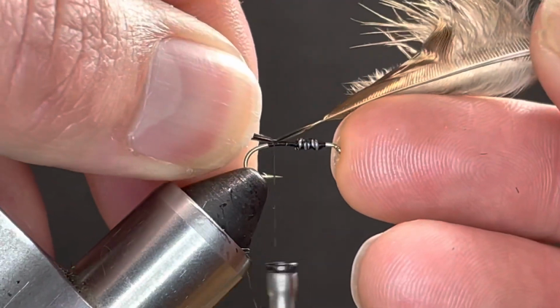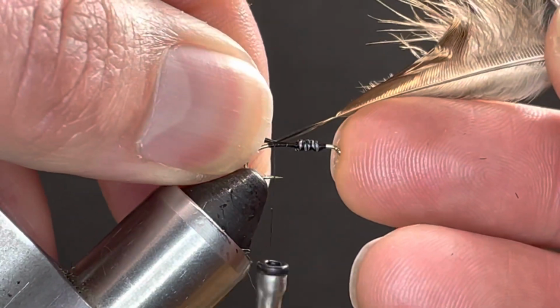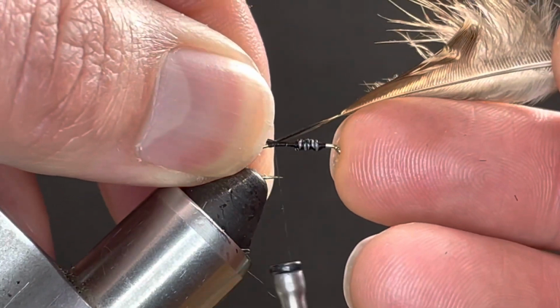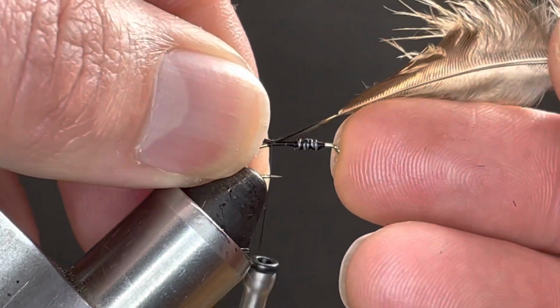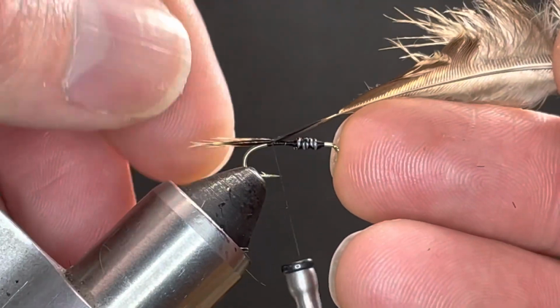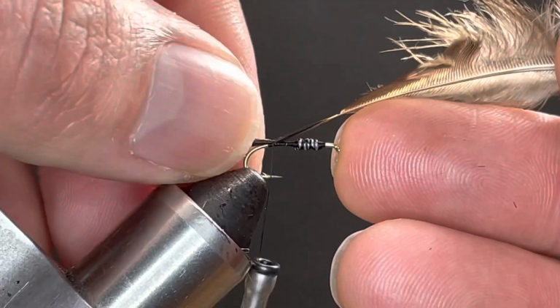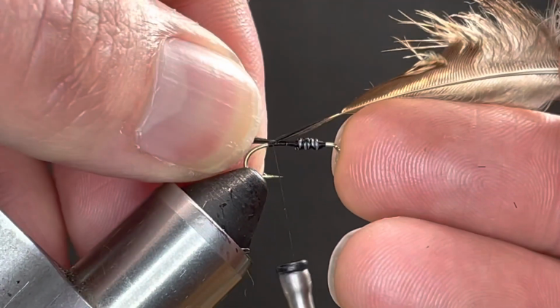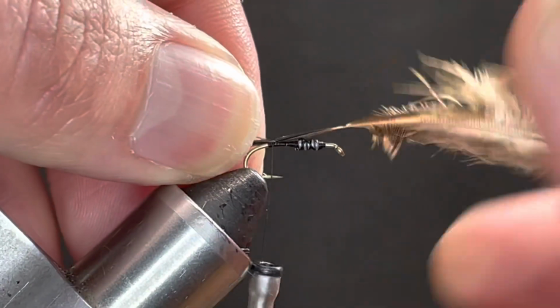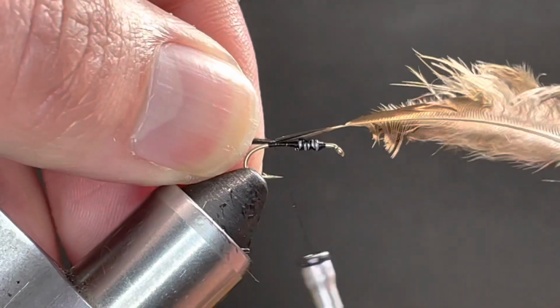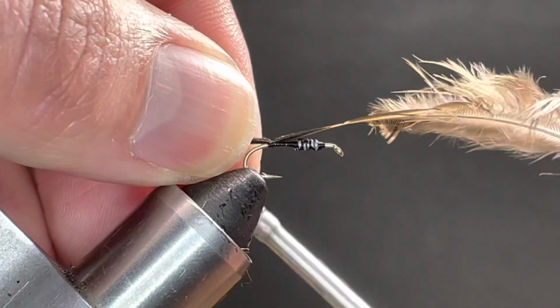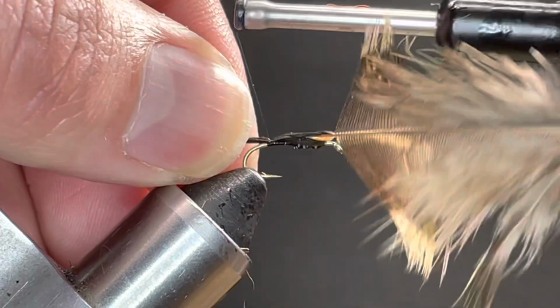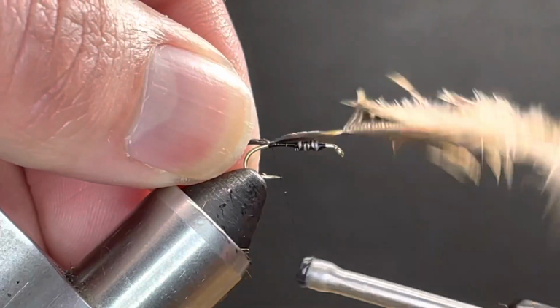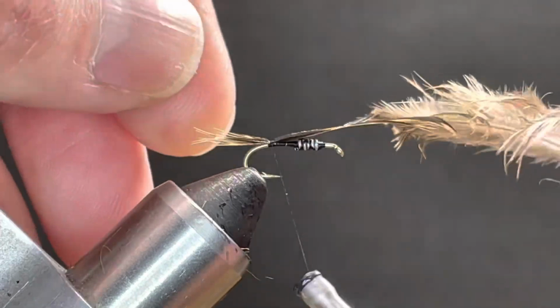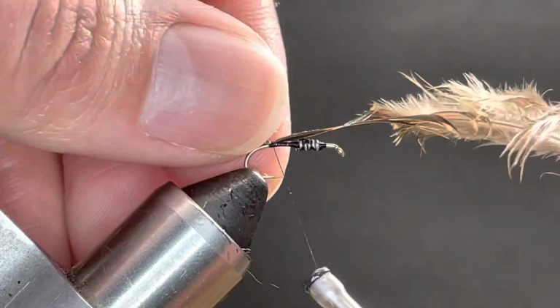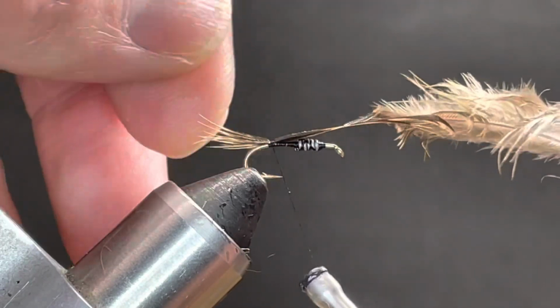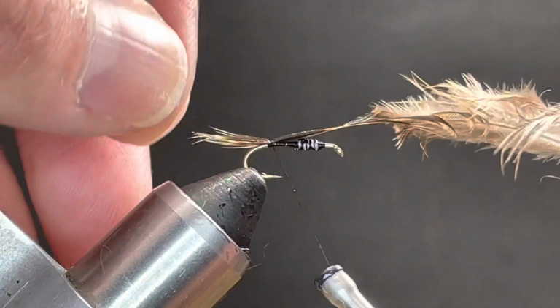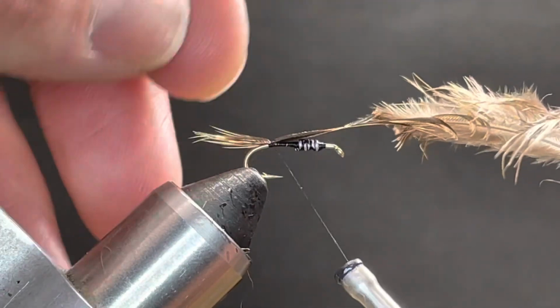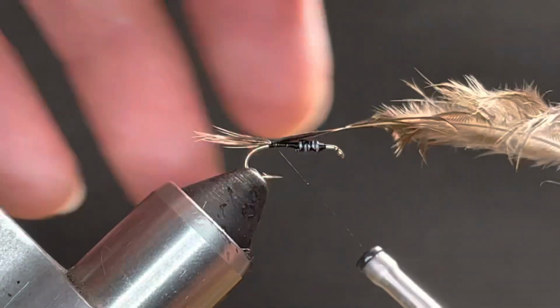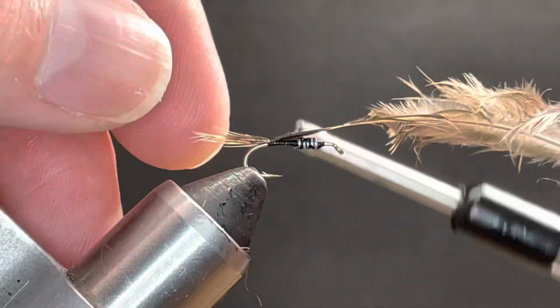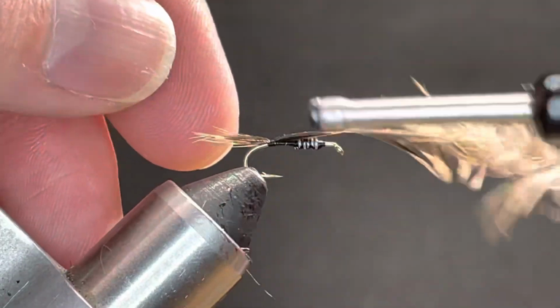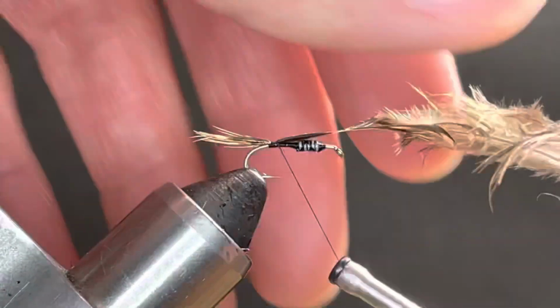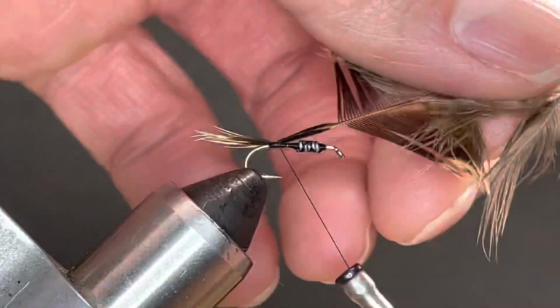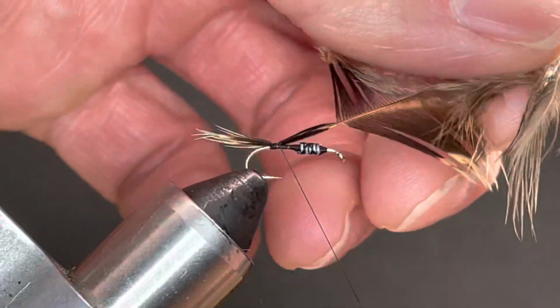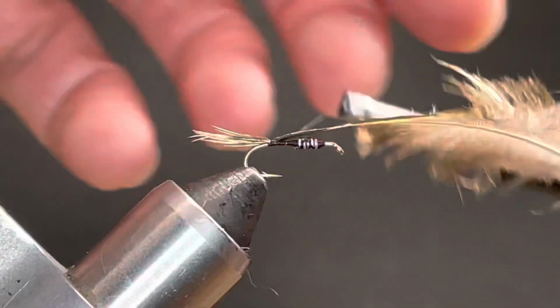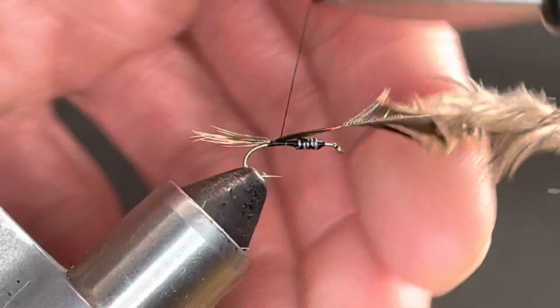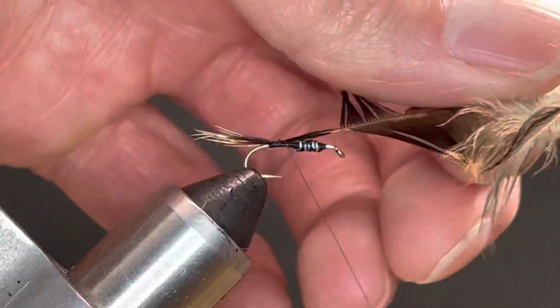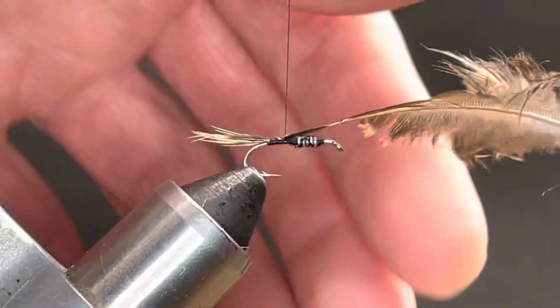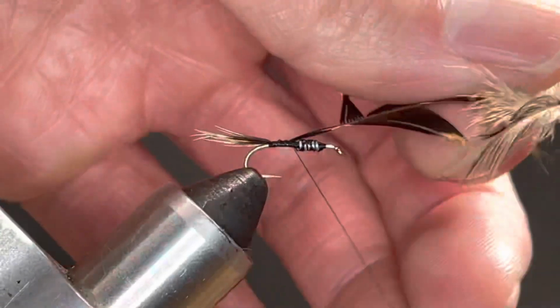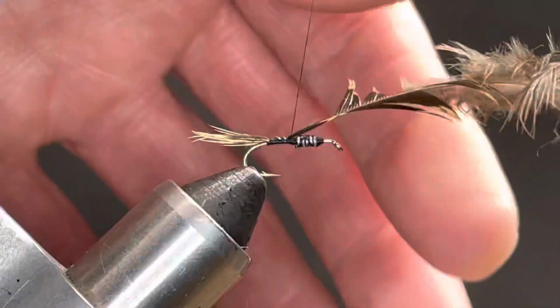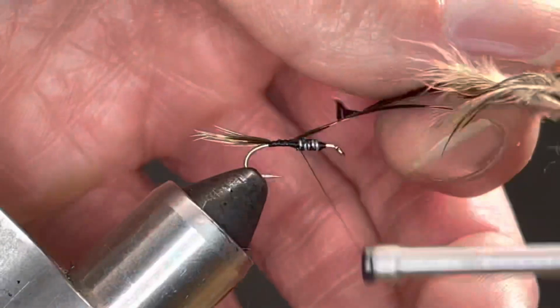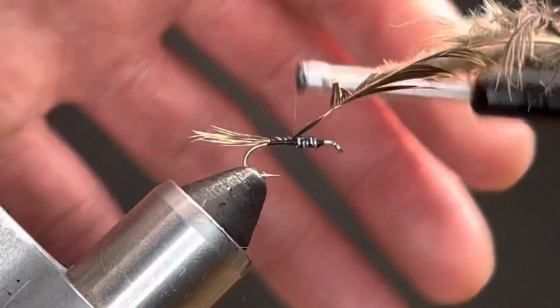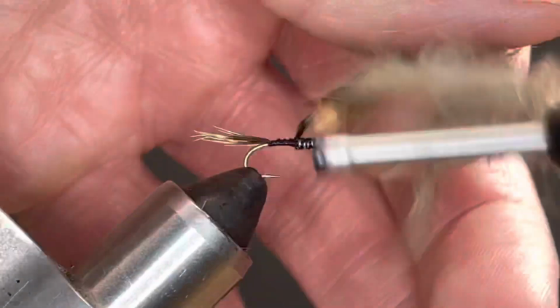Pinch, pull, and drag this forward until I get the distance that I want. That's pretty good. Work this forward on top.